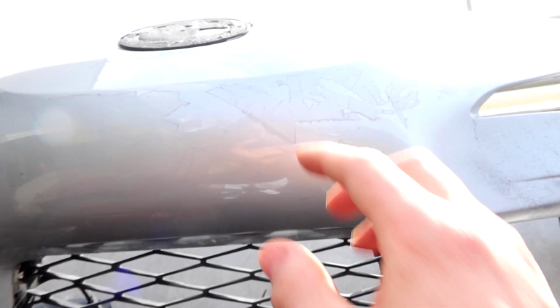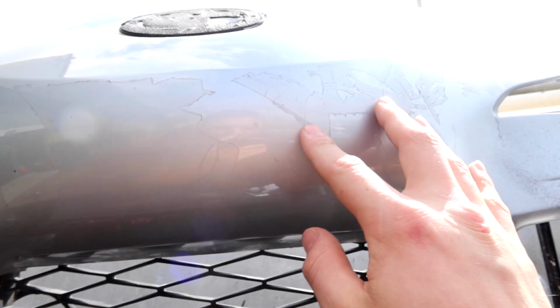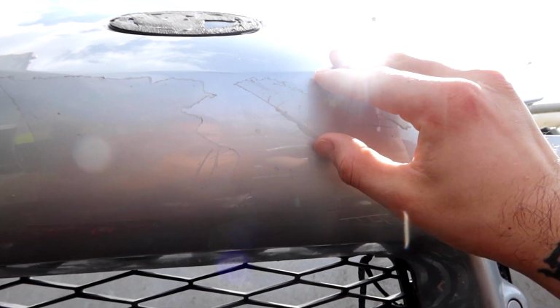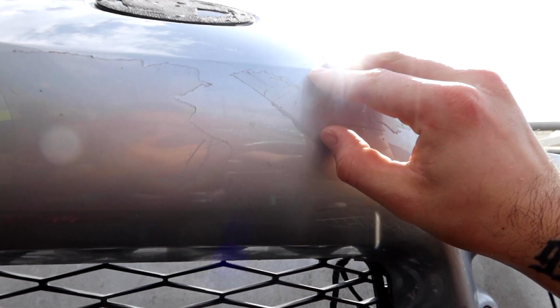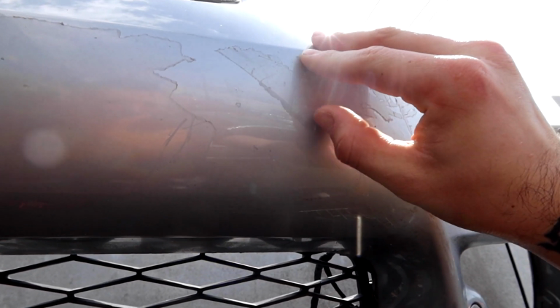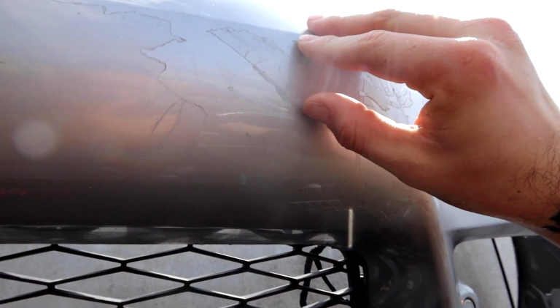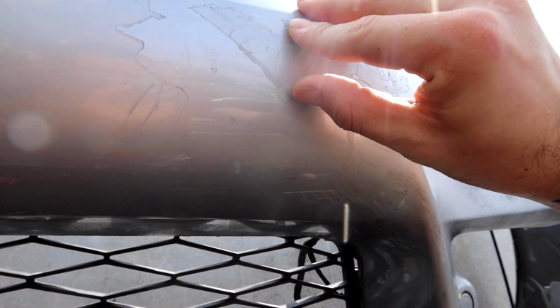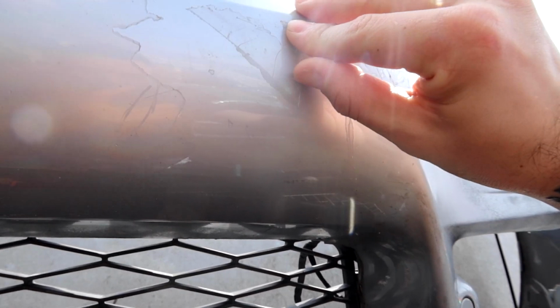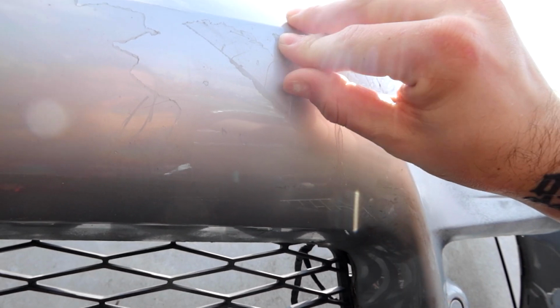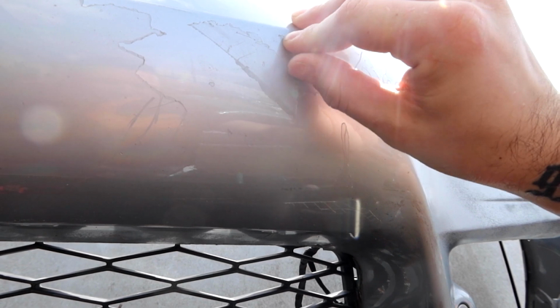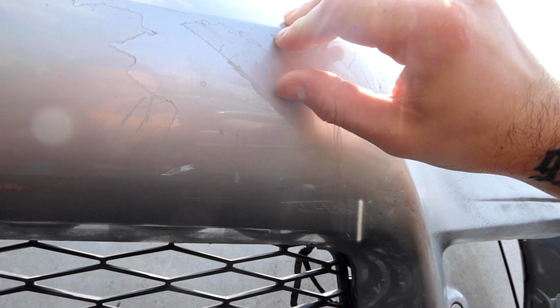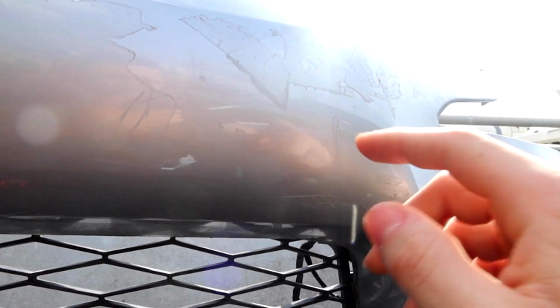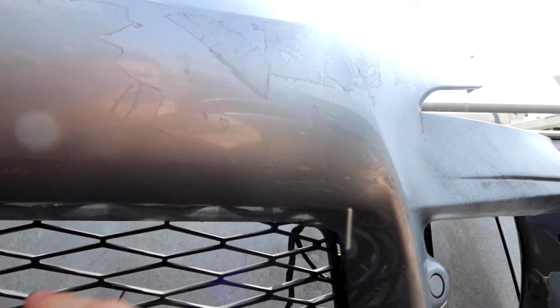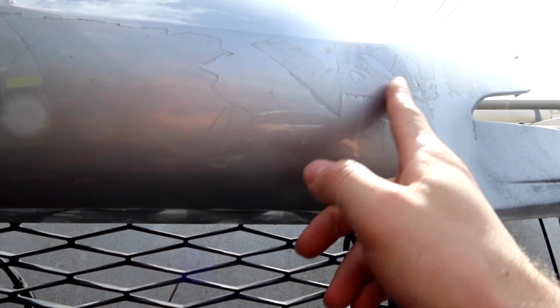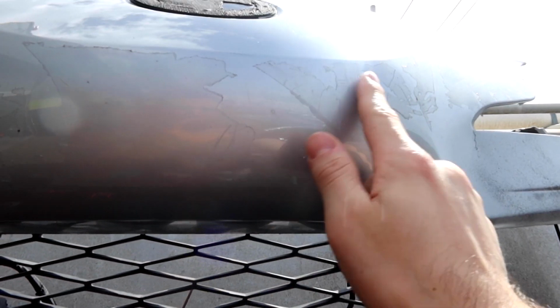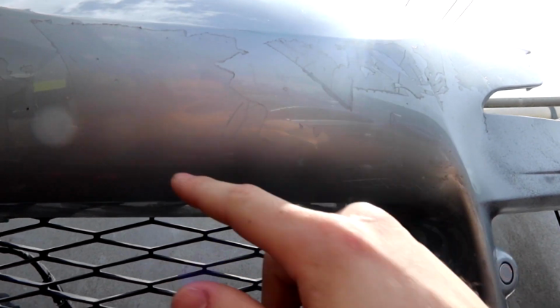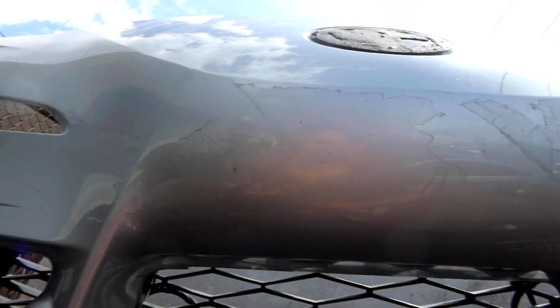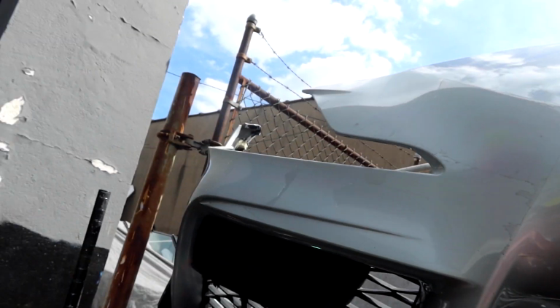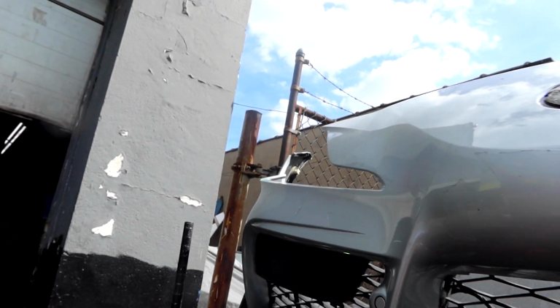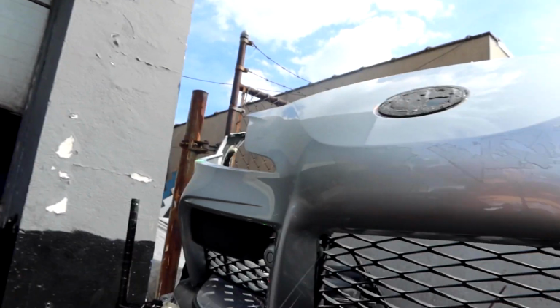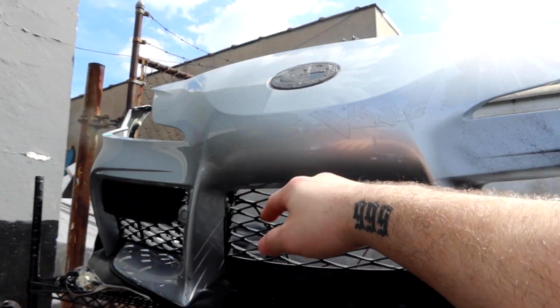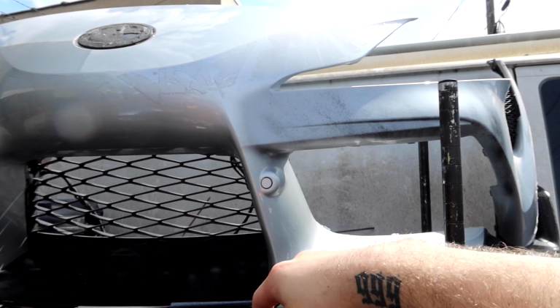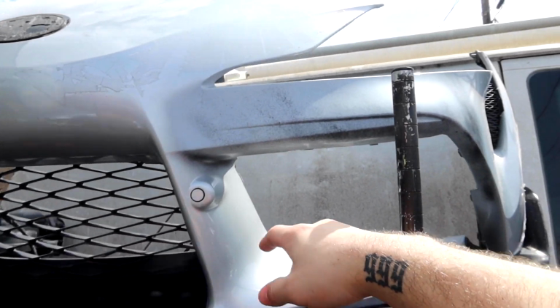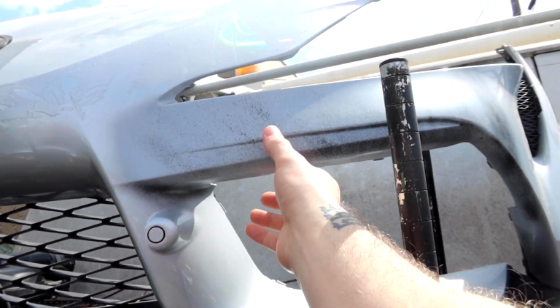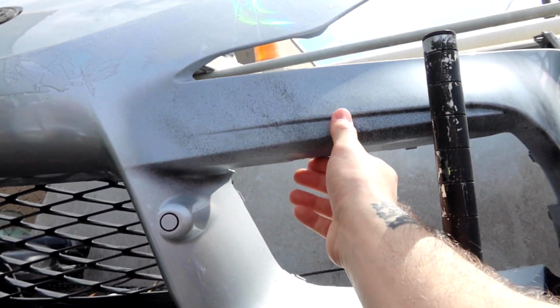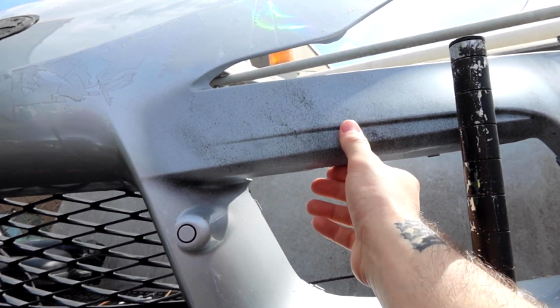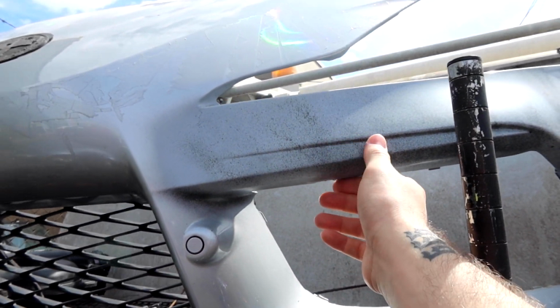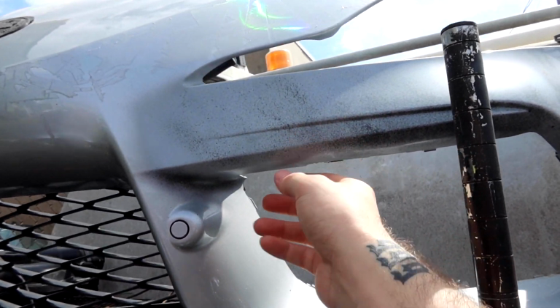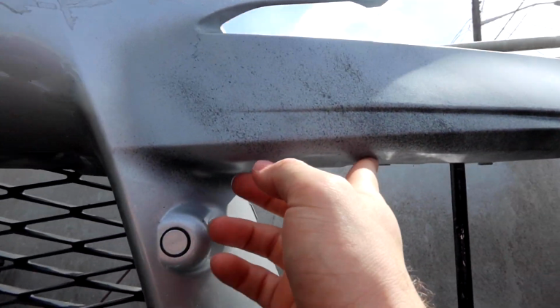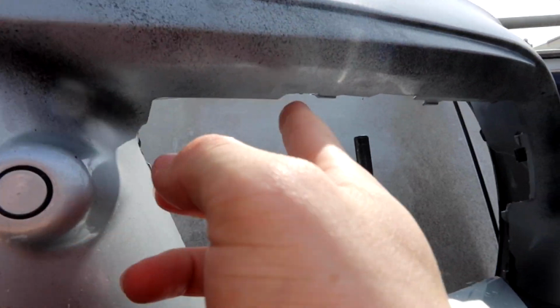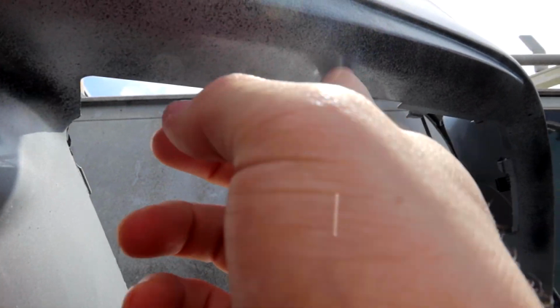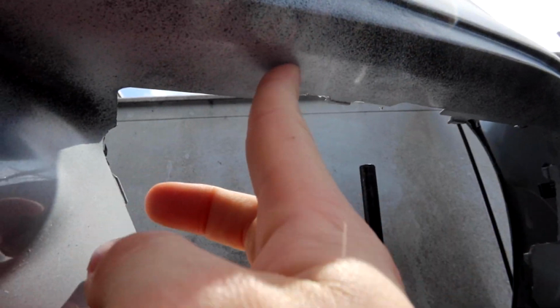All these little marks right here are just sticker residue left over that we just got to peel off real quick. Put some Goo Gone on it and it'll come right off. Everything else, bumper's clean on this side. Right here it's primered and the hole's fixed as well.